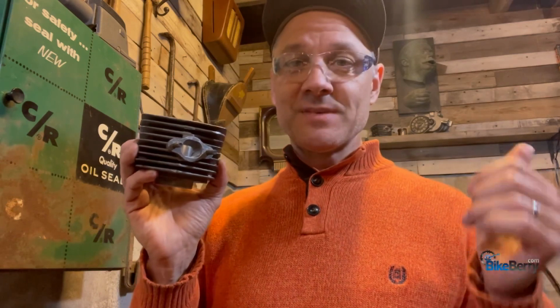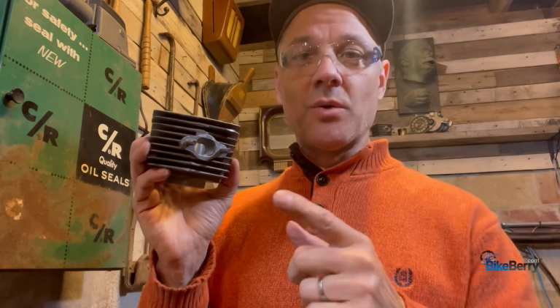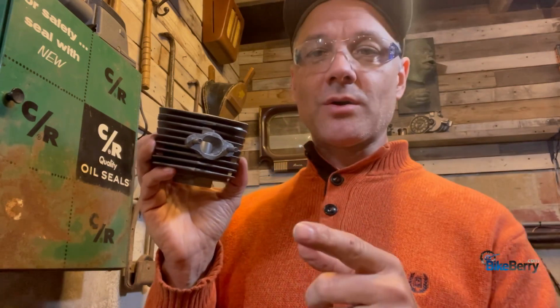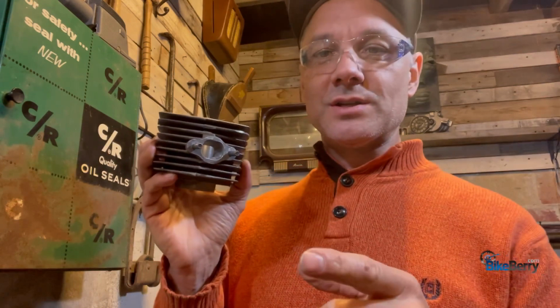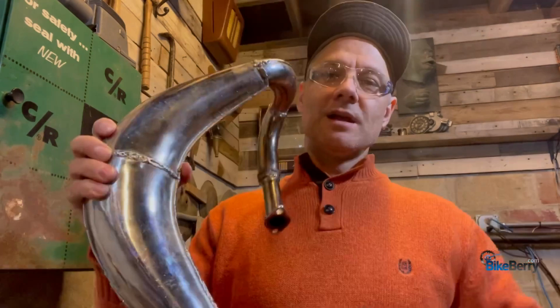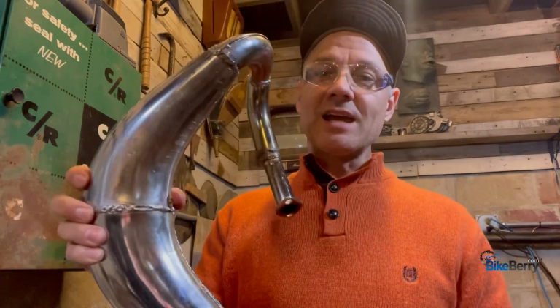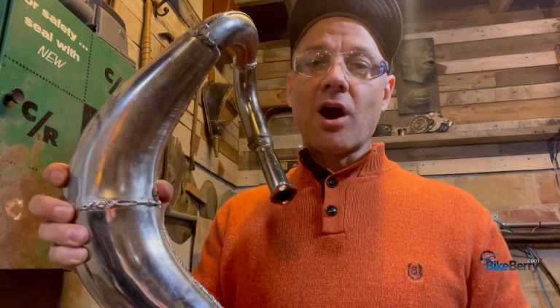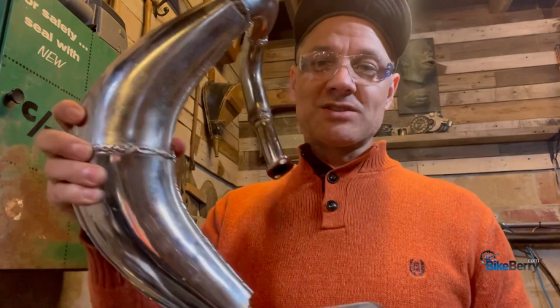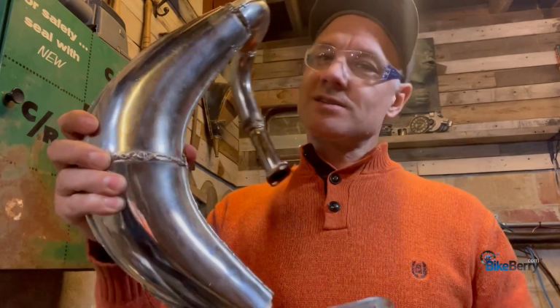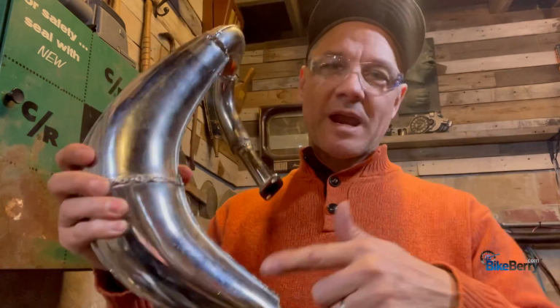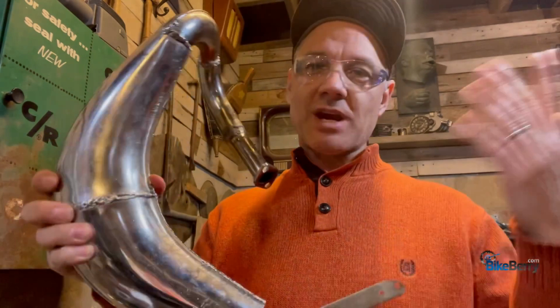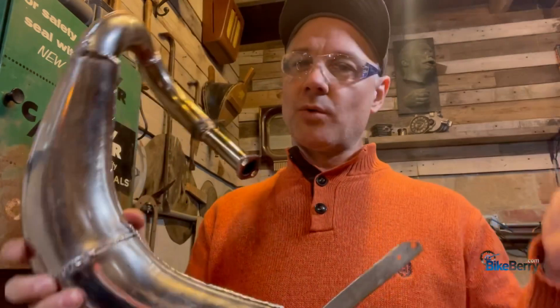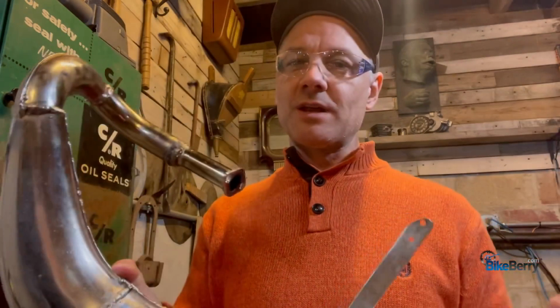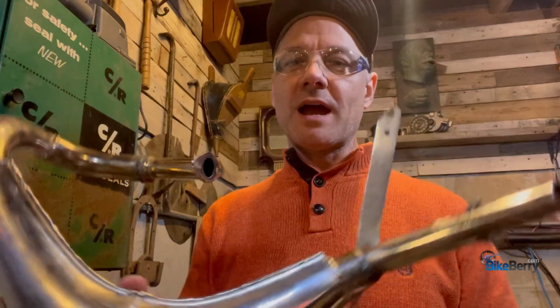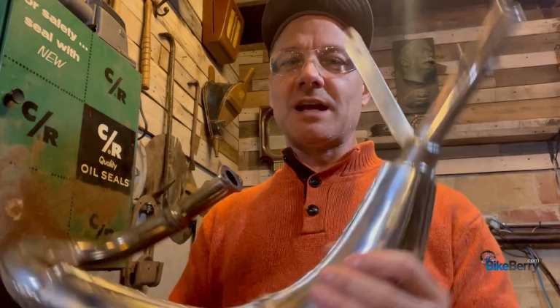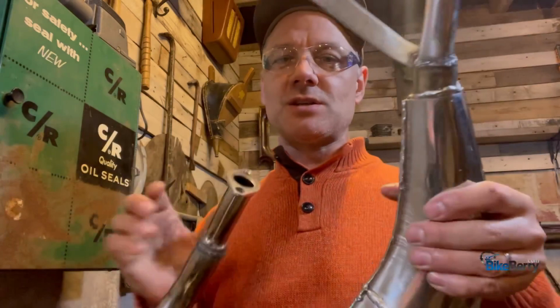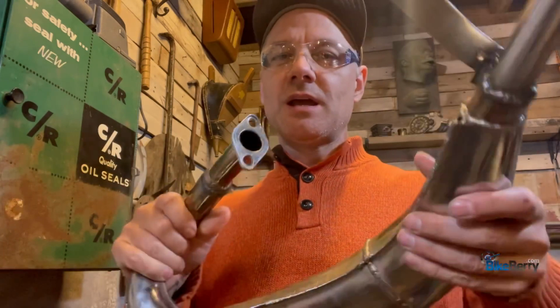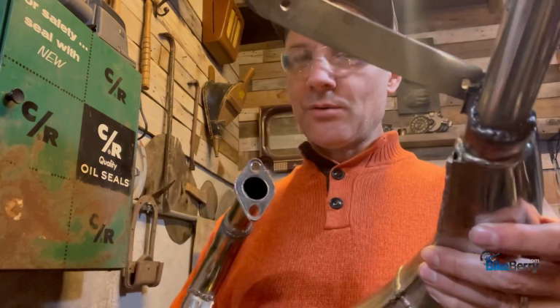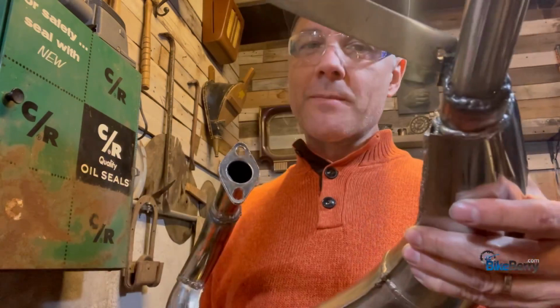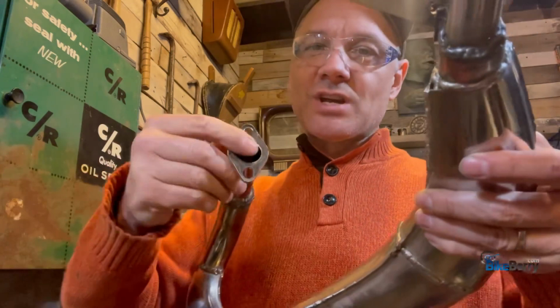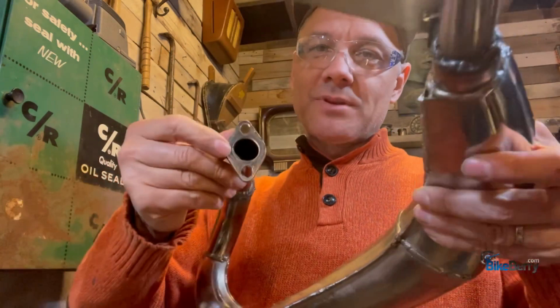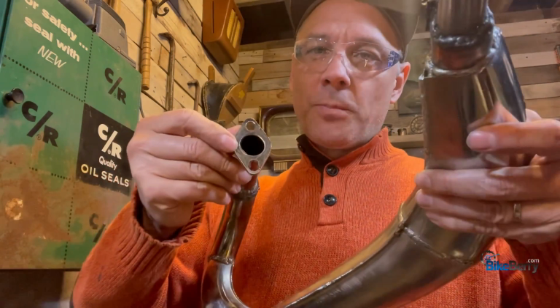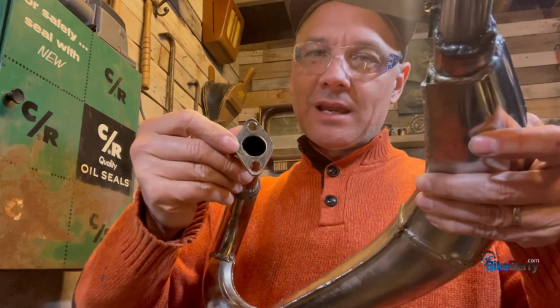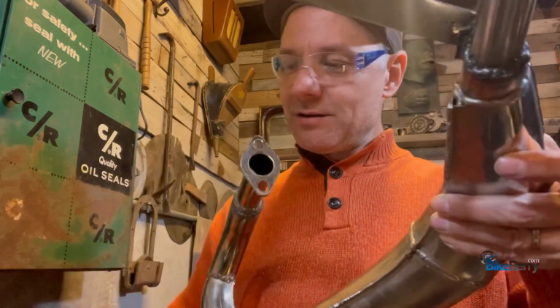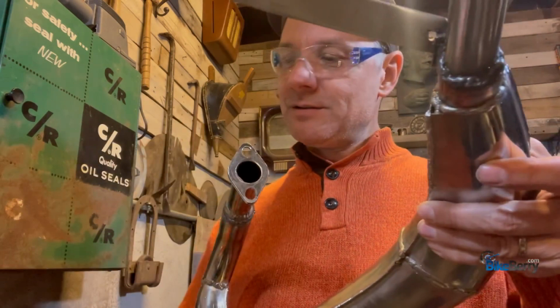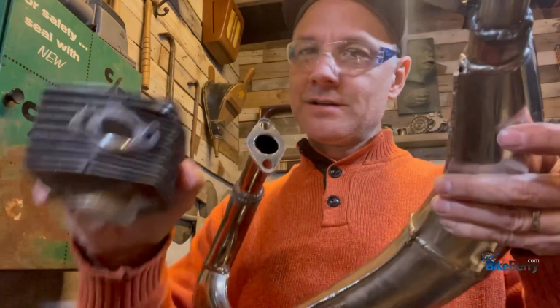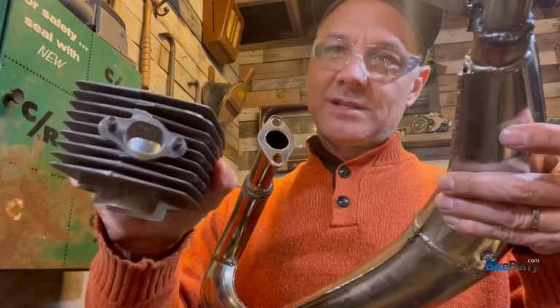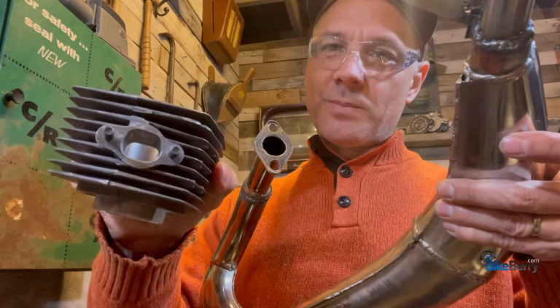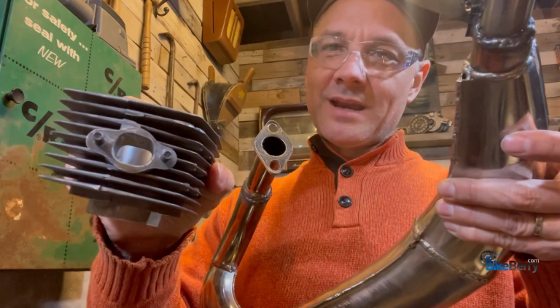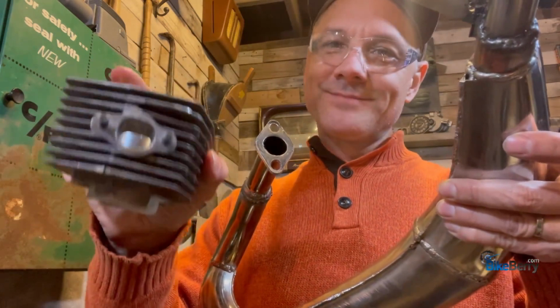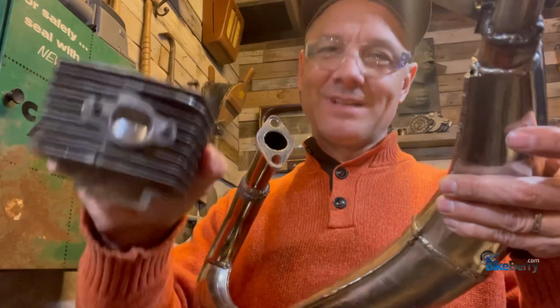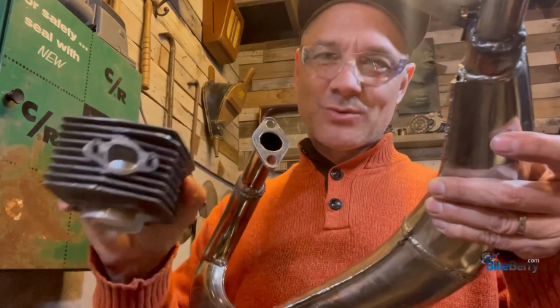So what we're going to do is take our exhaust expansion chamber — whatever you have connected to it — and we're going to match up the opening here to this opening there. Let's roll.